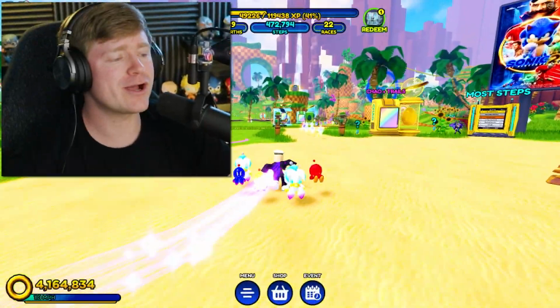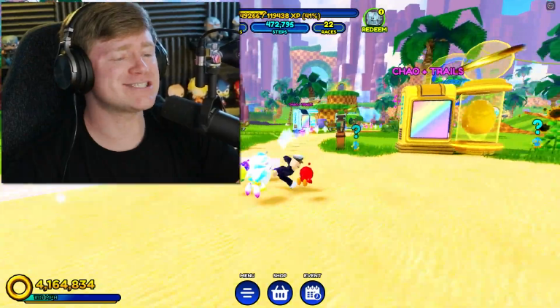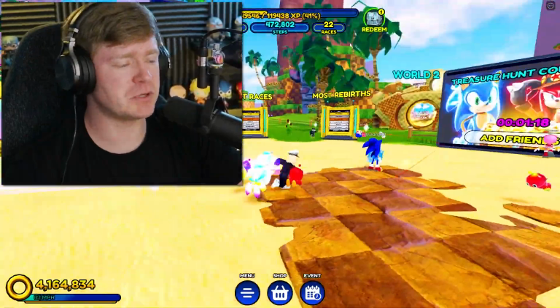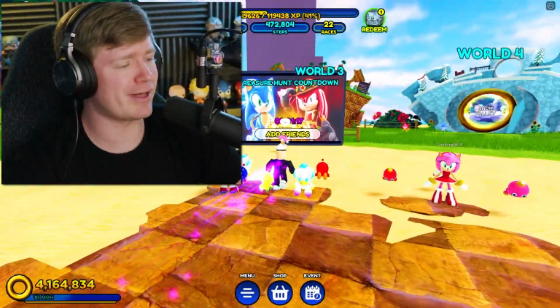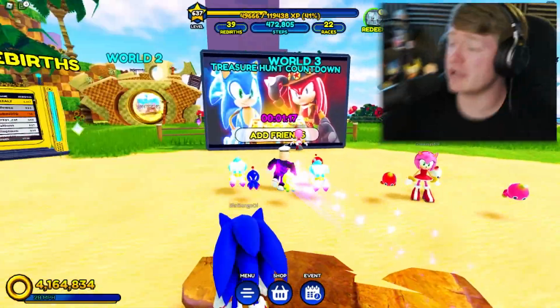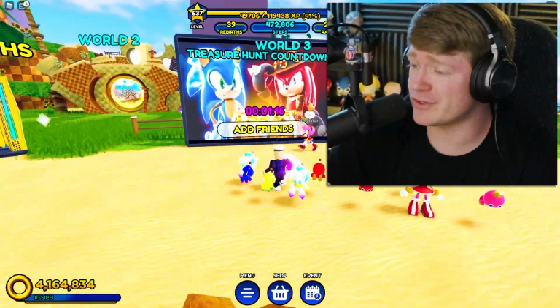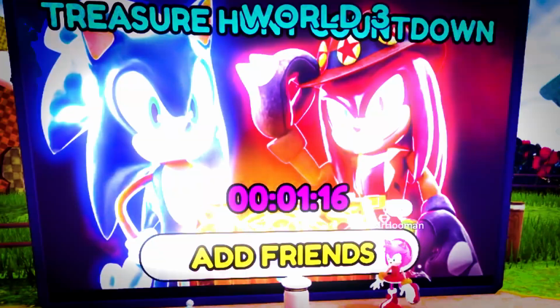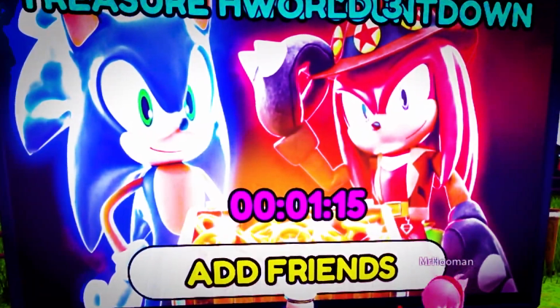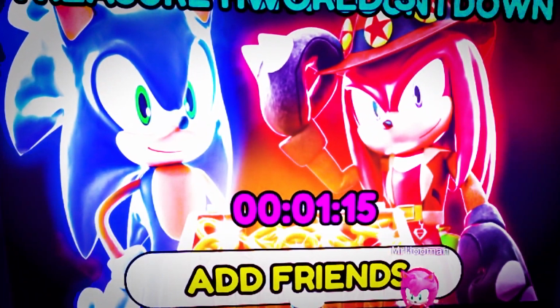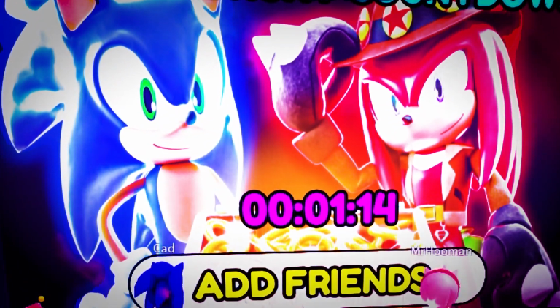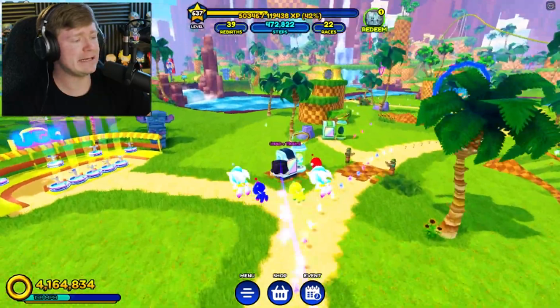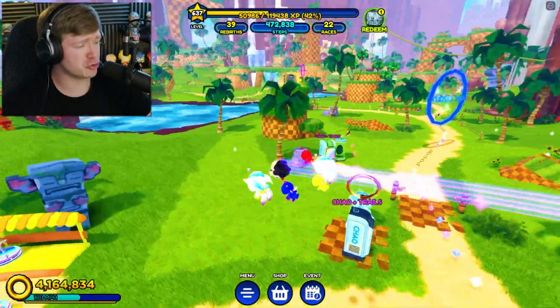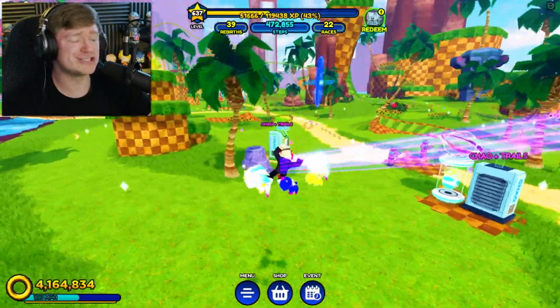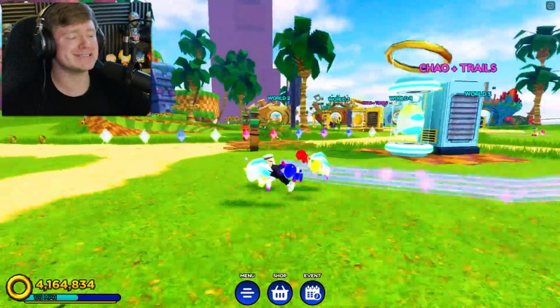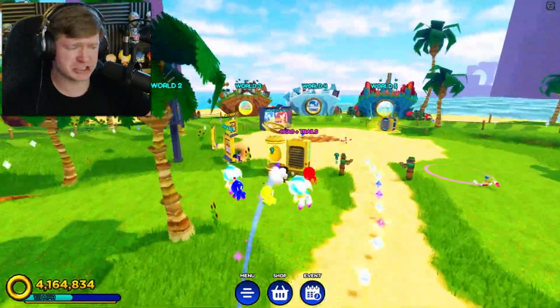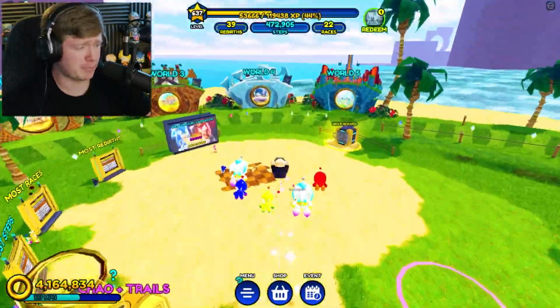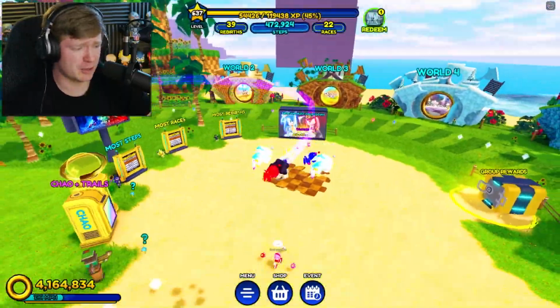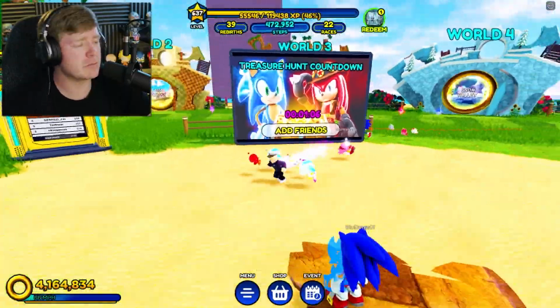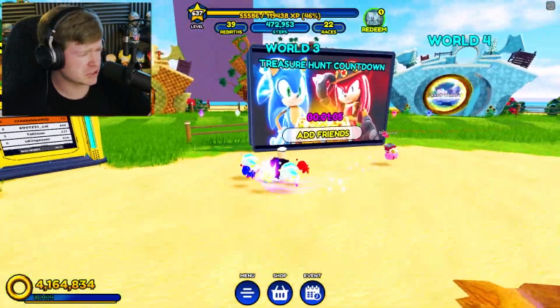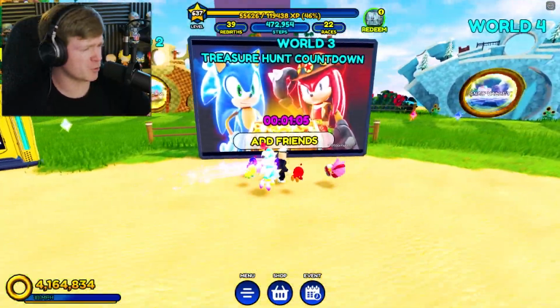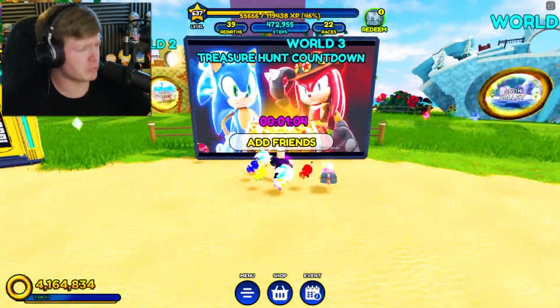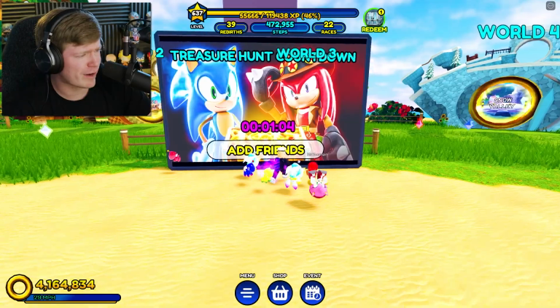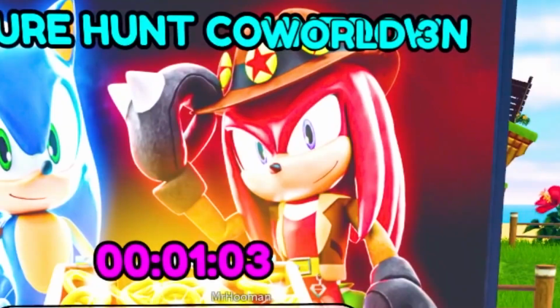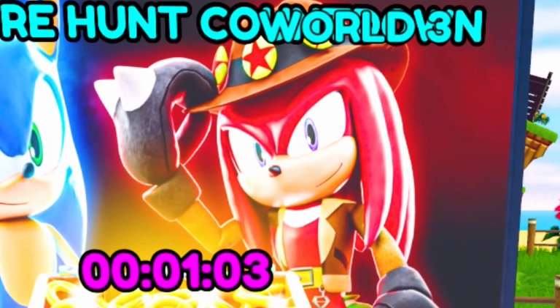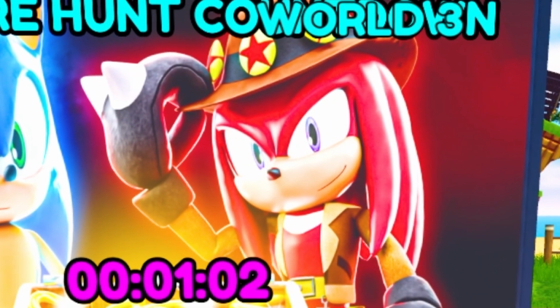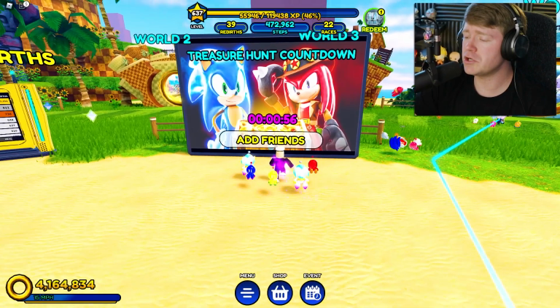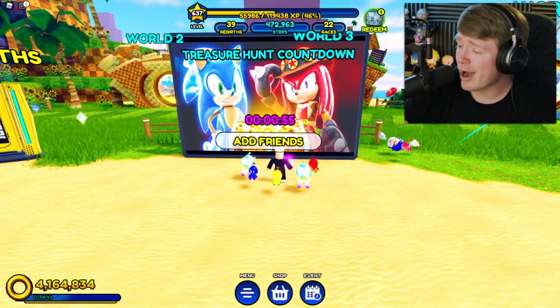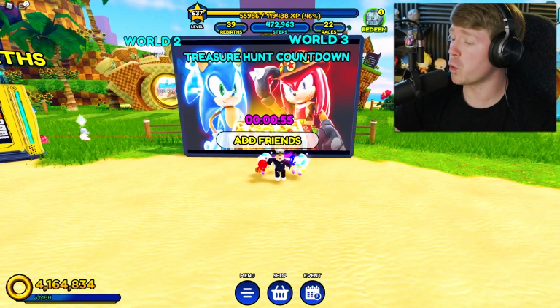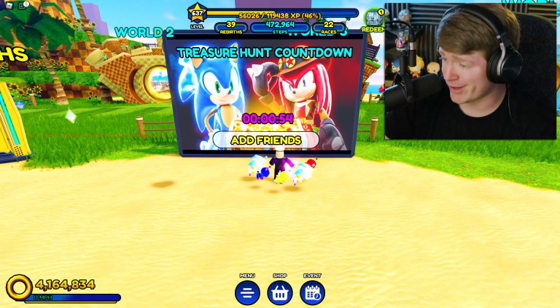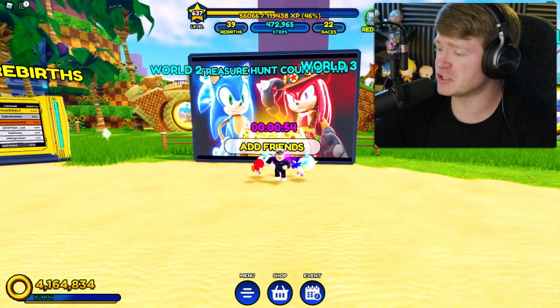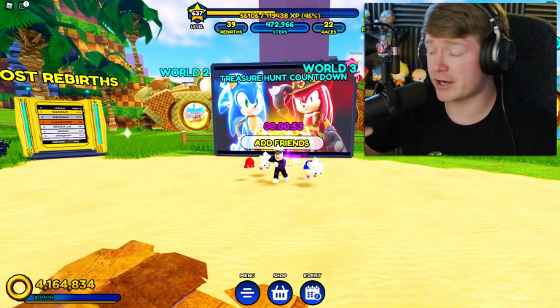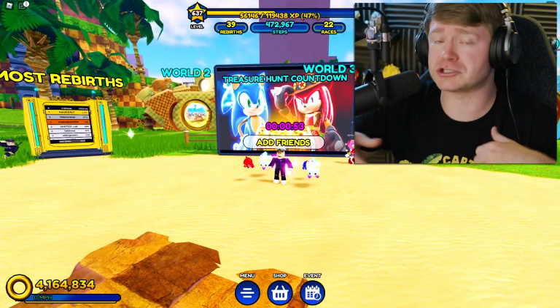Here we are in Sonic Speed Simulator, guys. If you look on this board, we have one minute till the update. We got in here extra early, just in time to see what happens in this update. And I'm assuming it's gonna be something with Camper Knuckles right here — he's got his little cowboy hat on. While there's one minute left on this board, I gotta show y'all something.